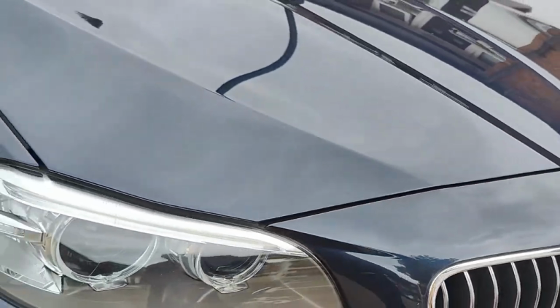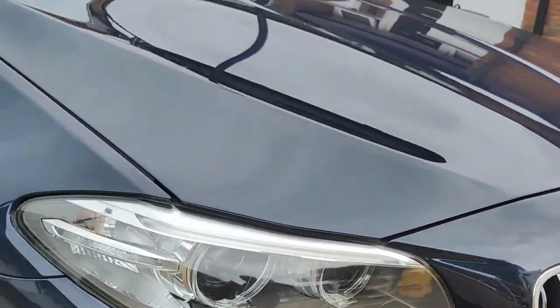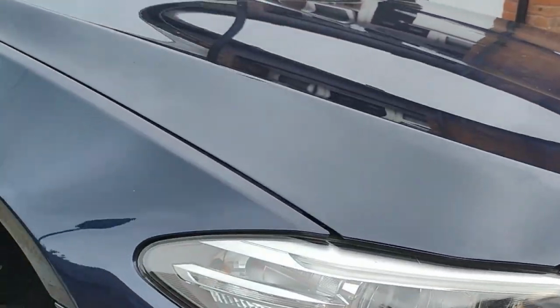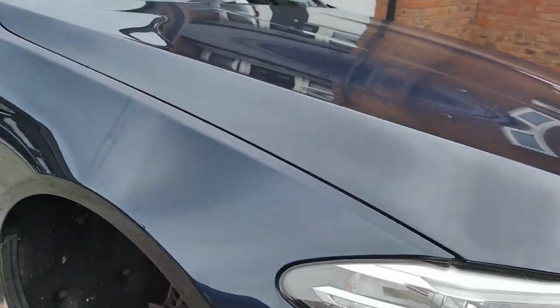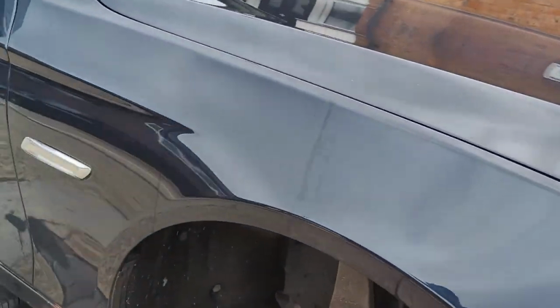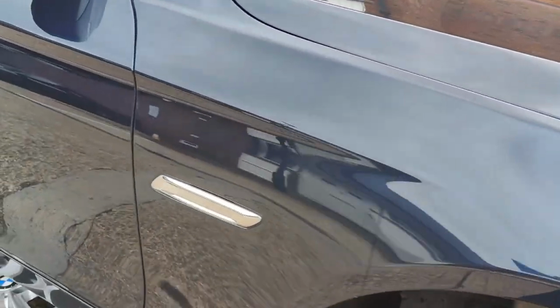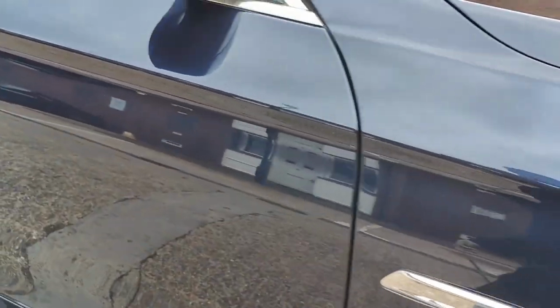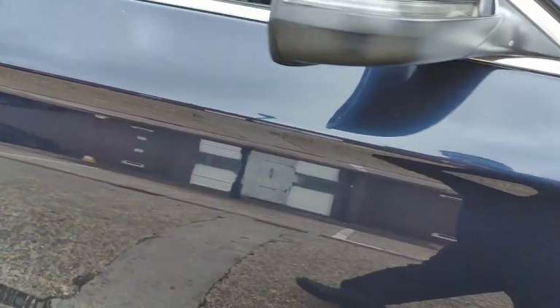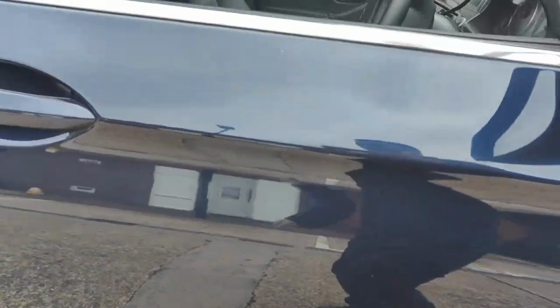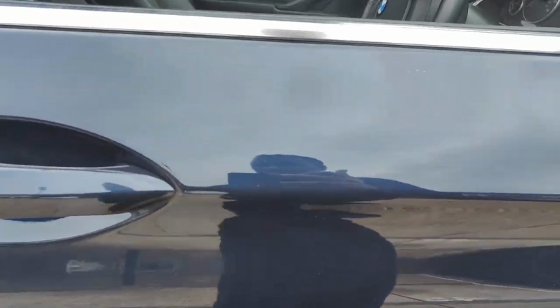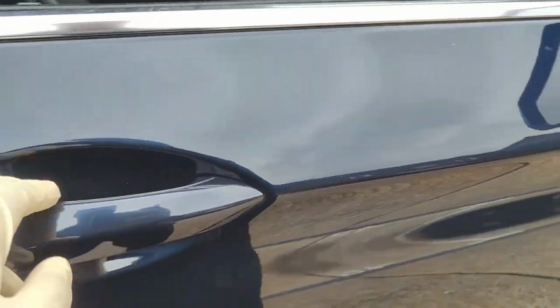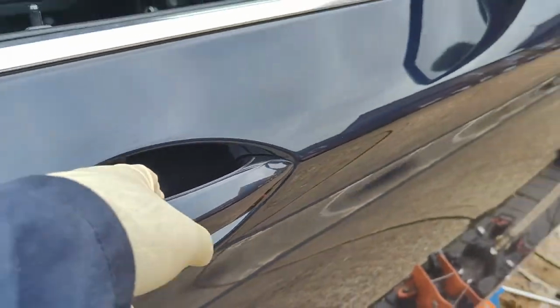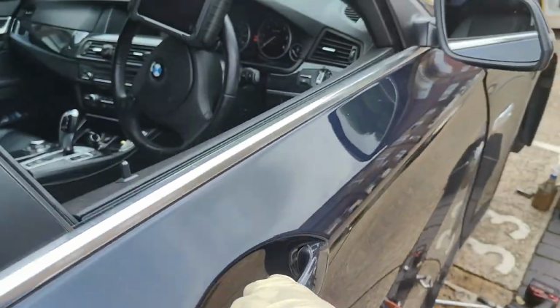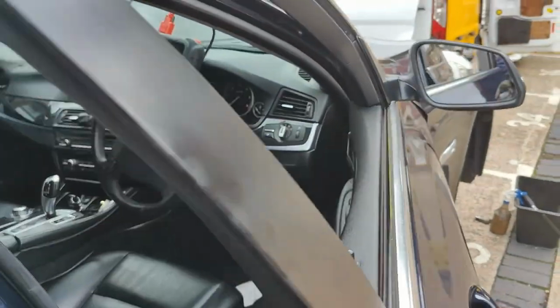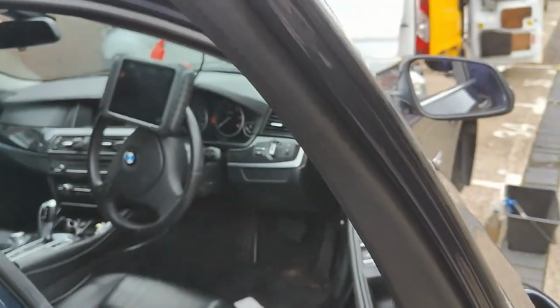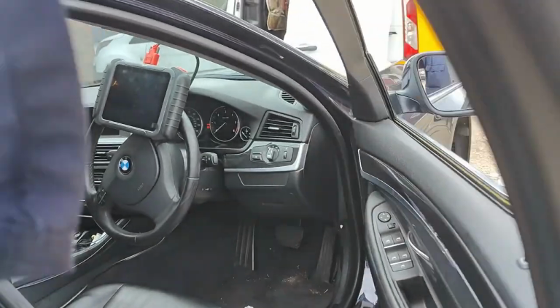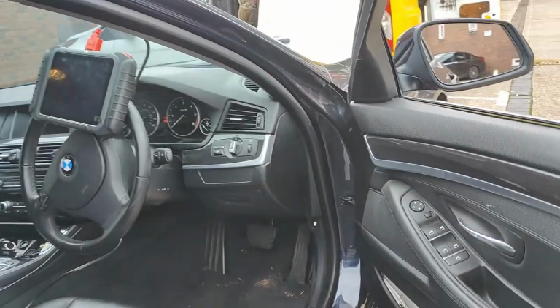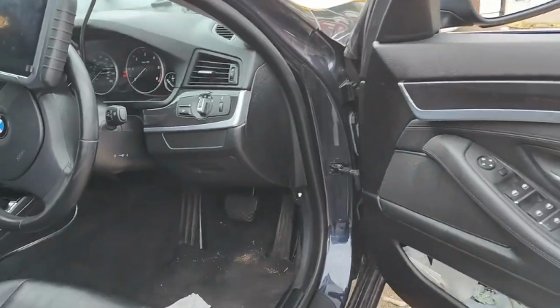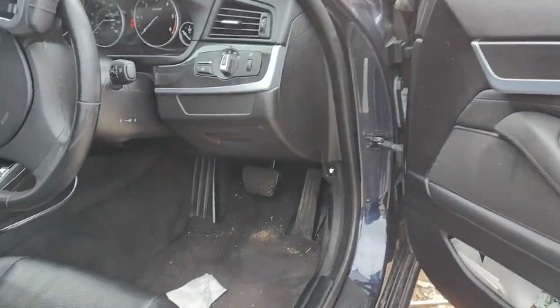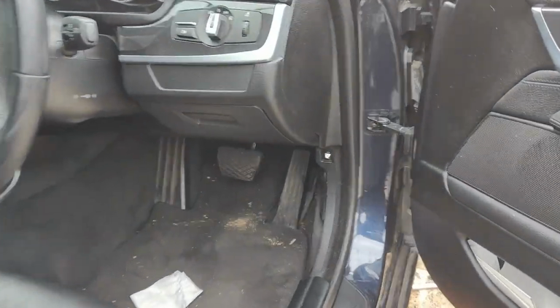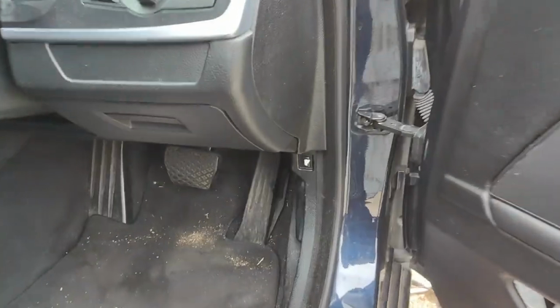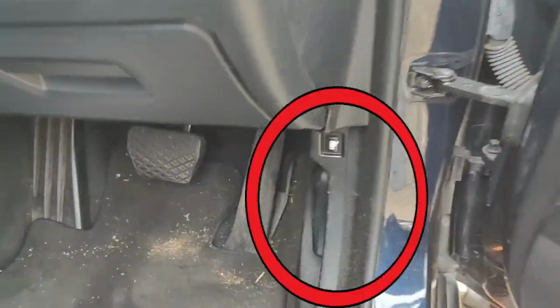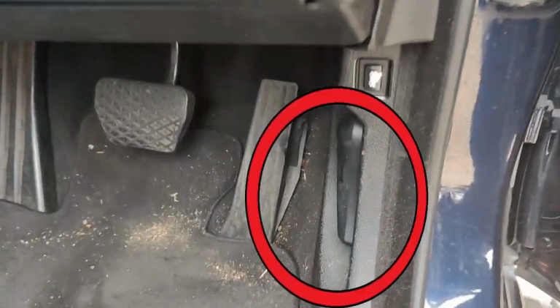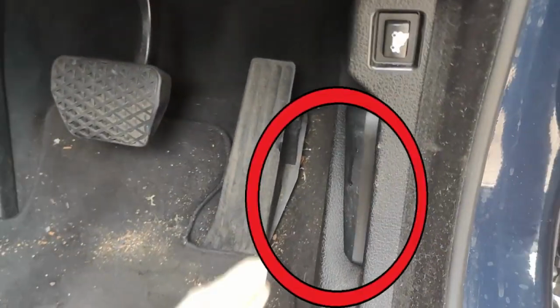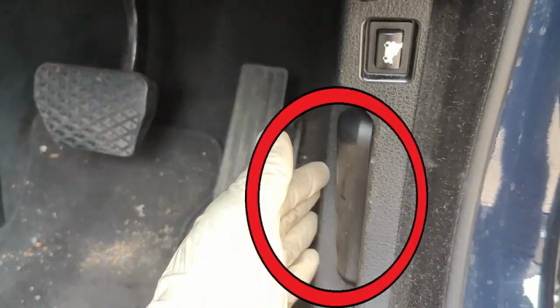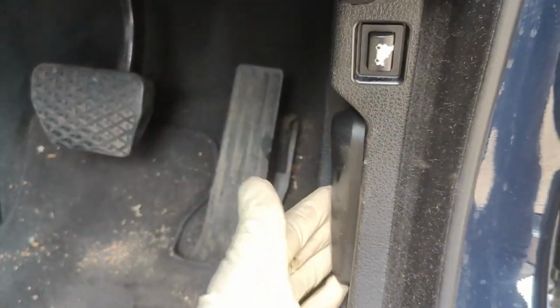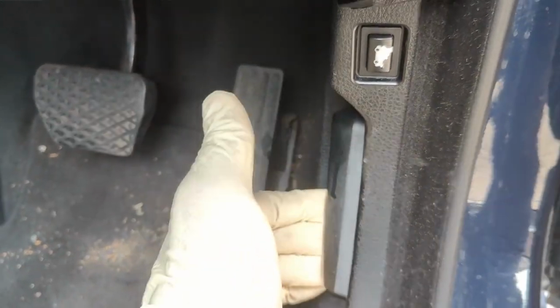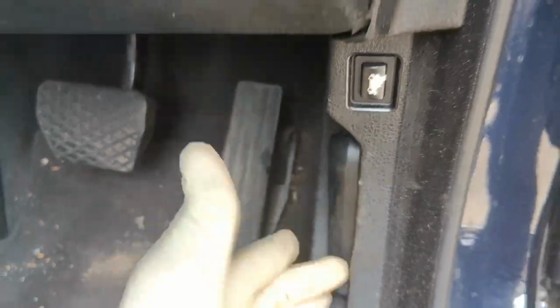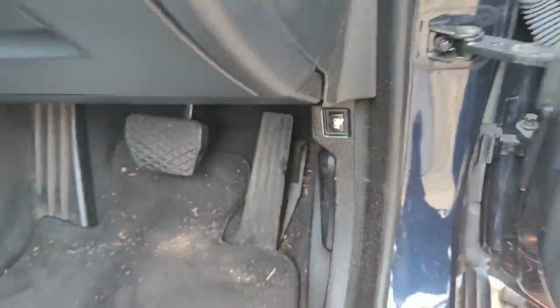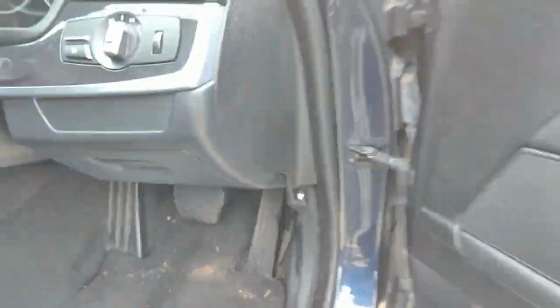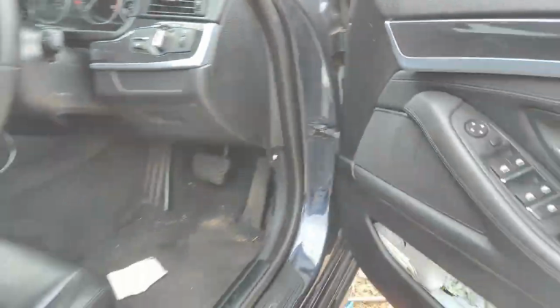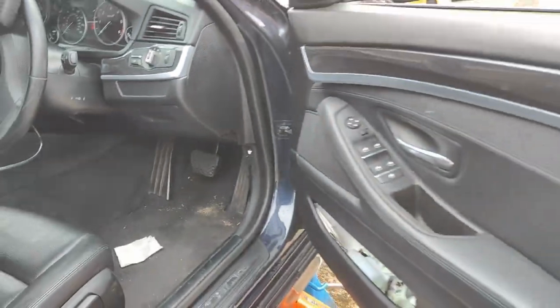First we need to find the bonnet release lever. On this vehicle the bonnet release lever is located near the driver side foot well. Pull the lever to release the bonnet lock.